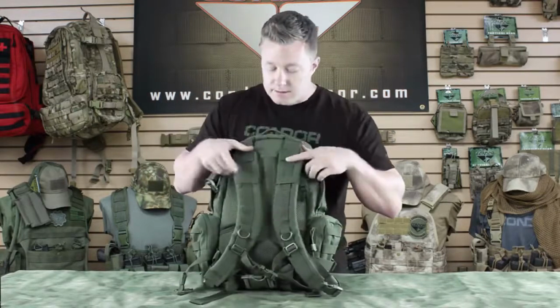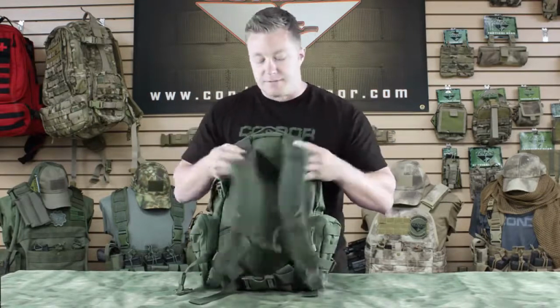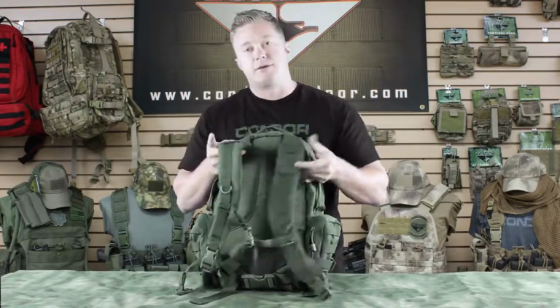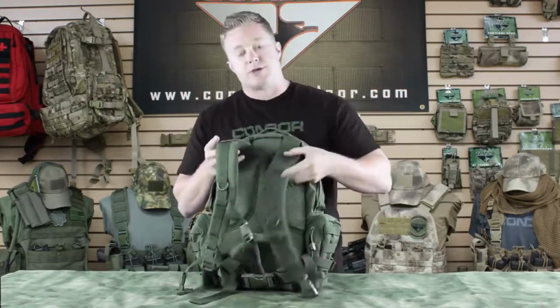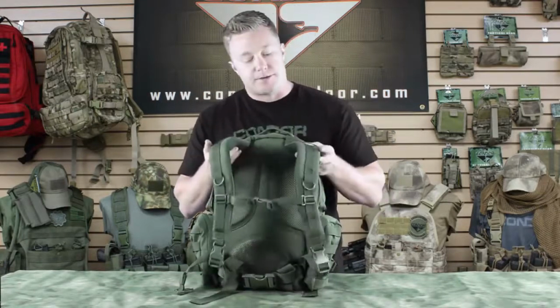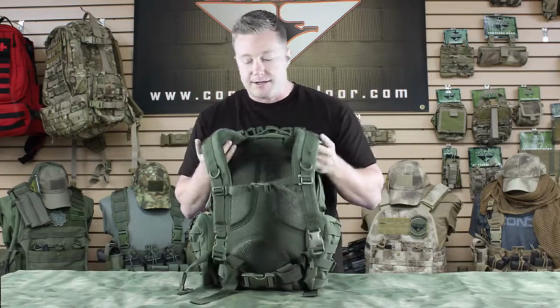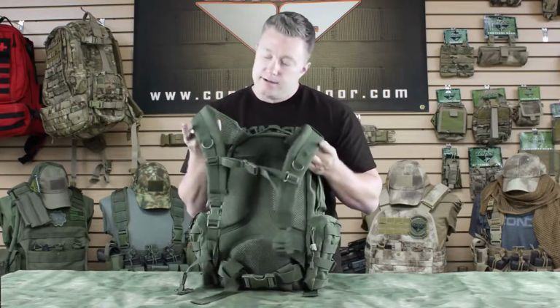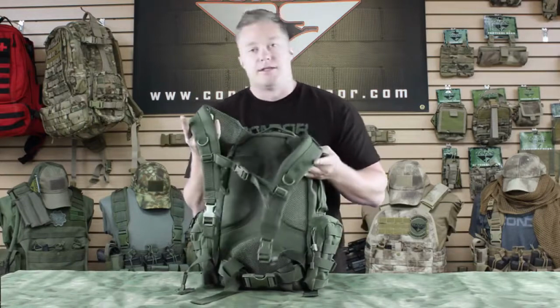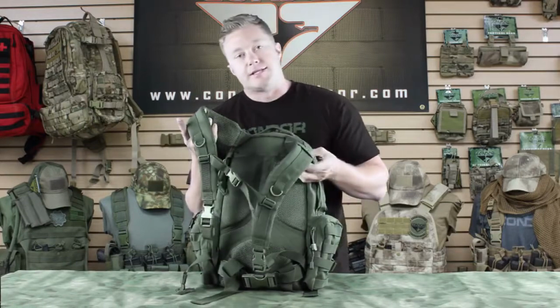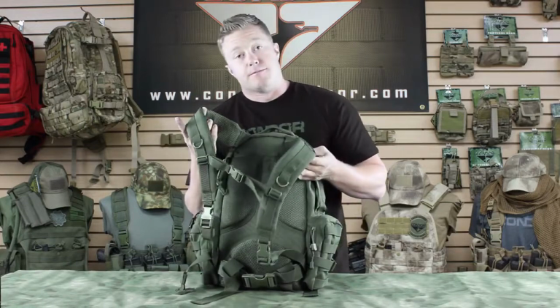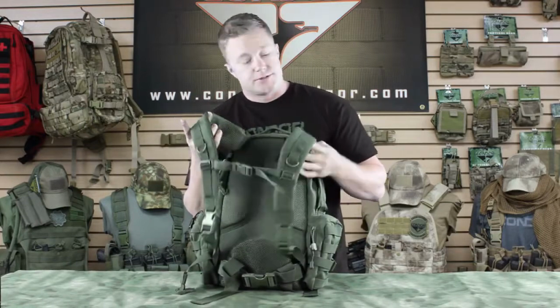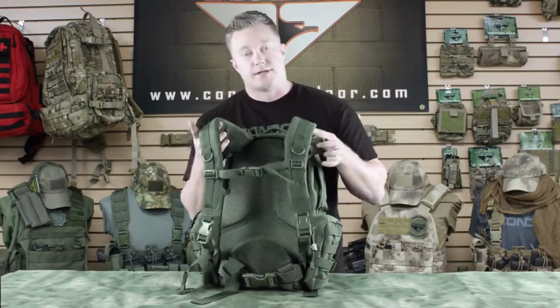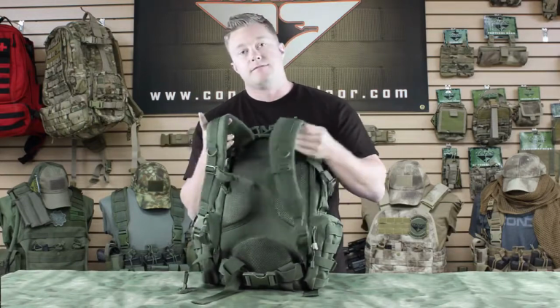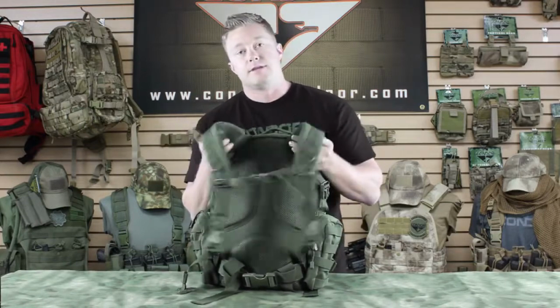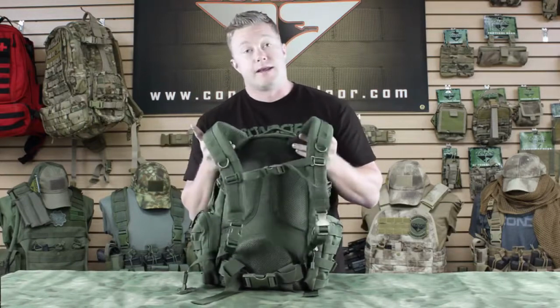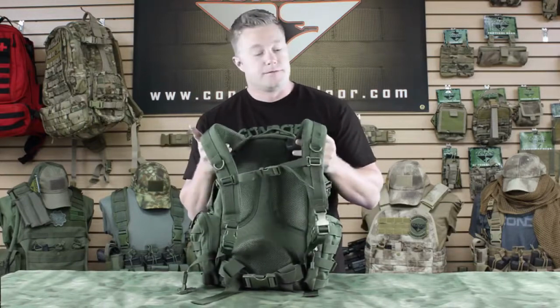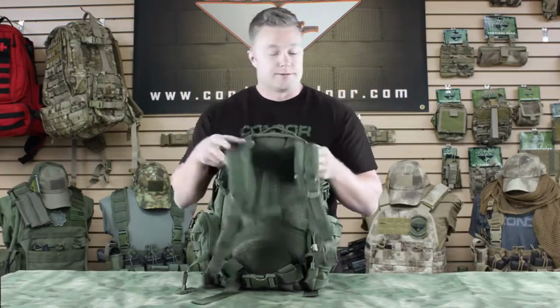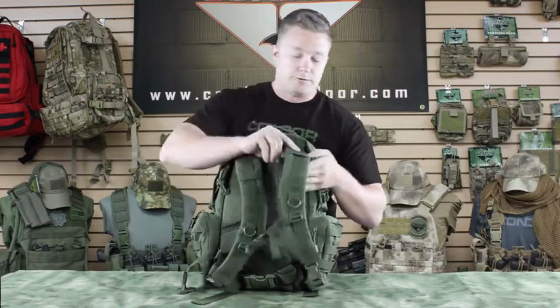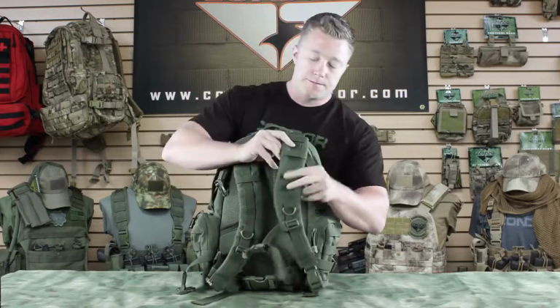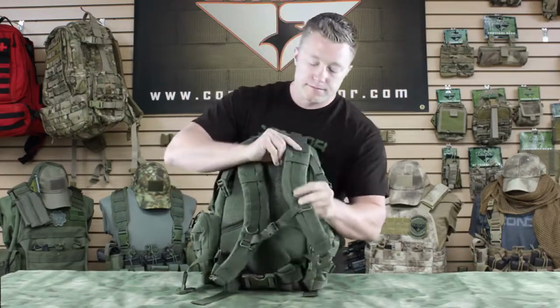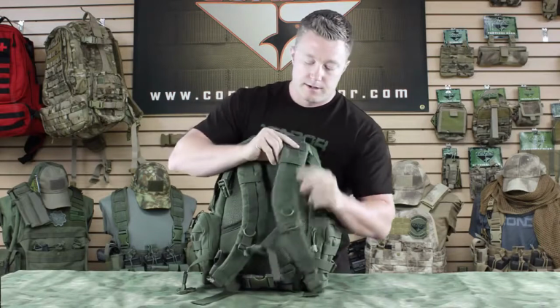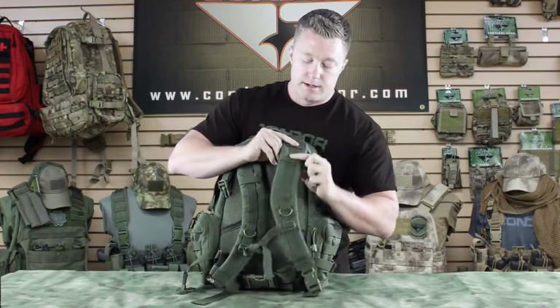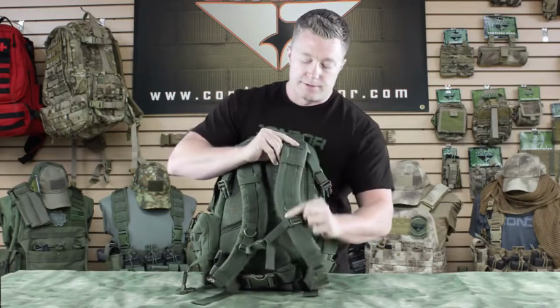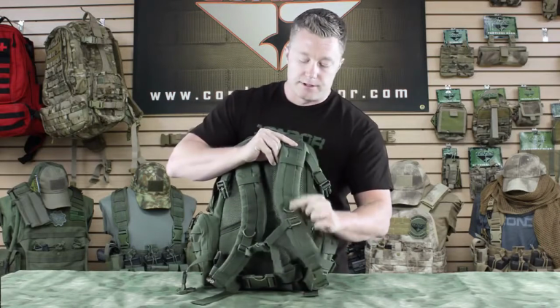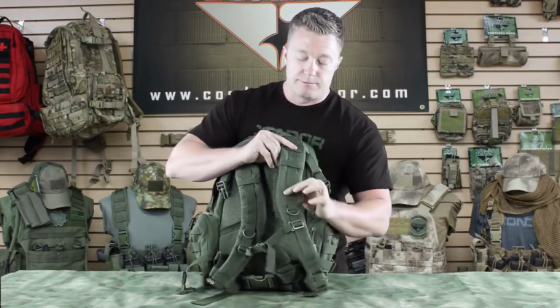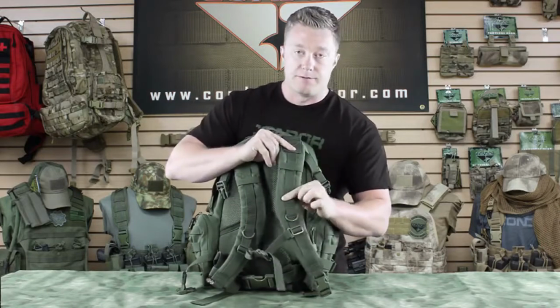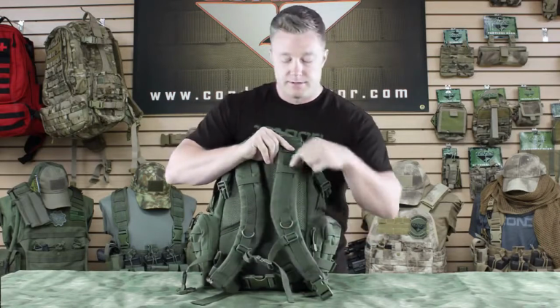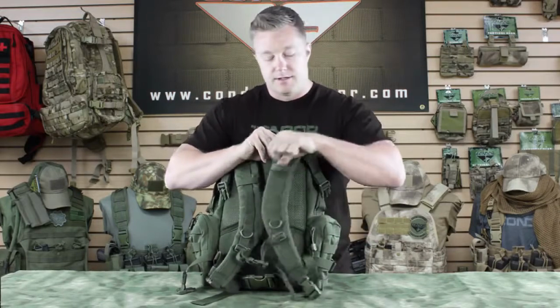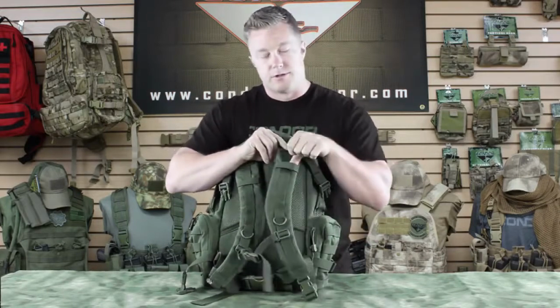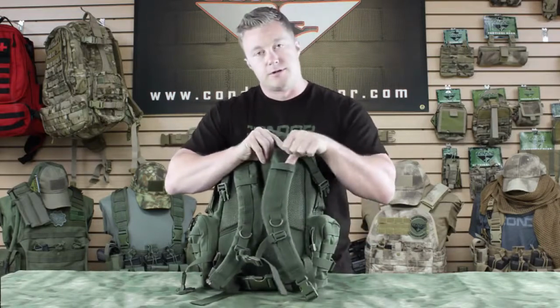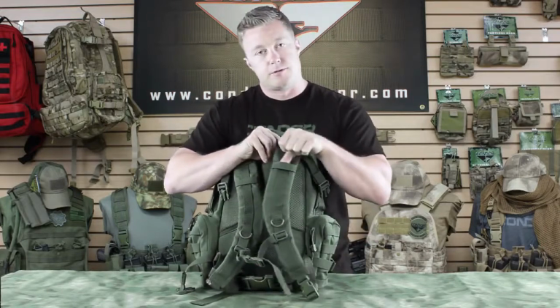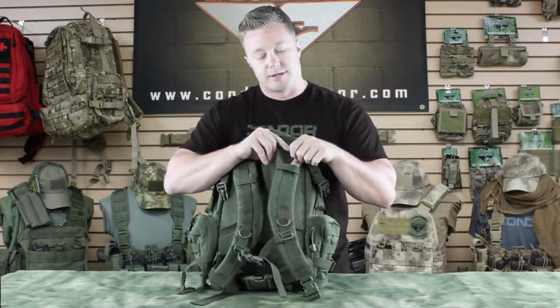I'll show you the back. We've got straps that are padded and the pads are mesh so you get airflow, which helps keep you cool. And then running vertically we've got webbing as well as one going horizontally.